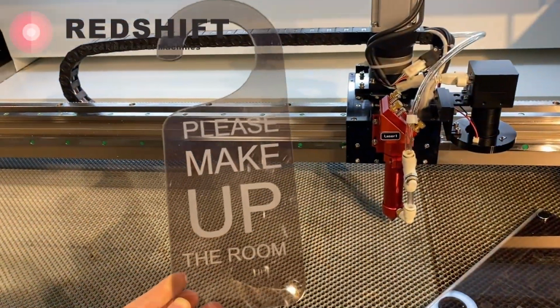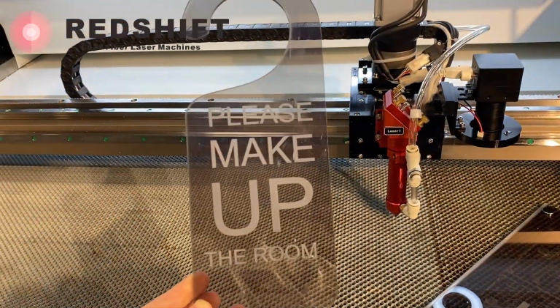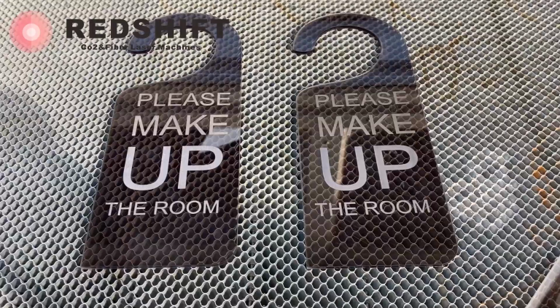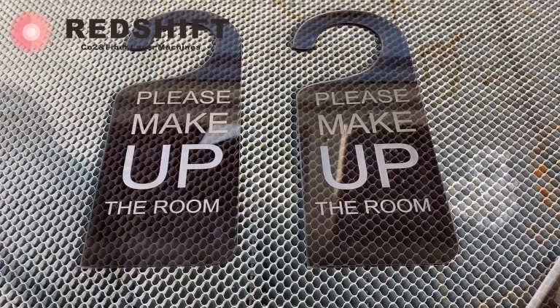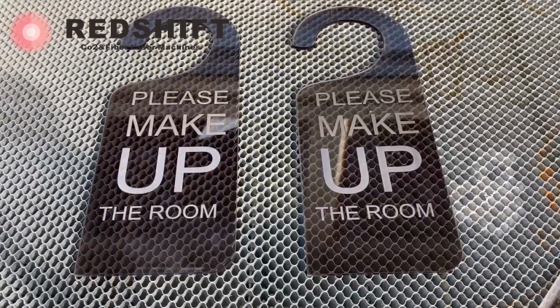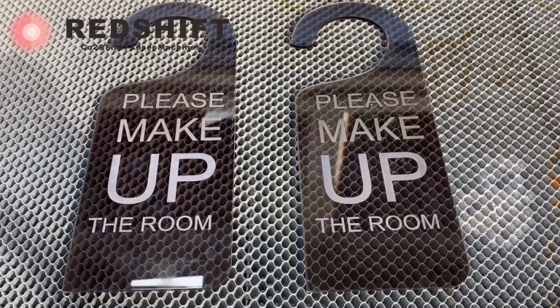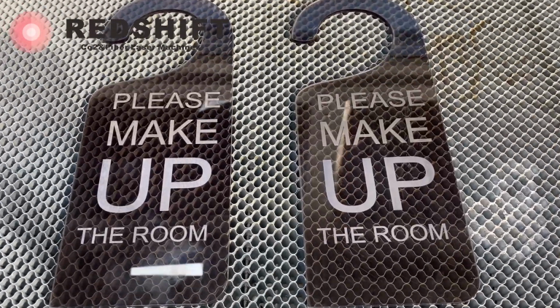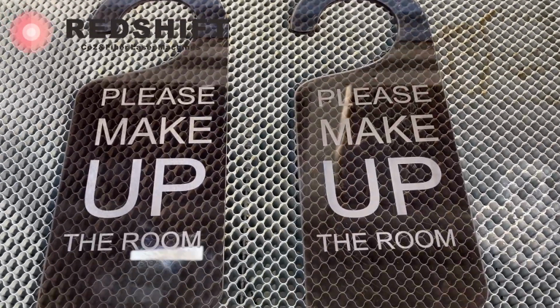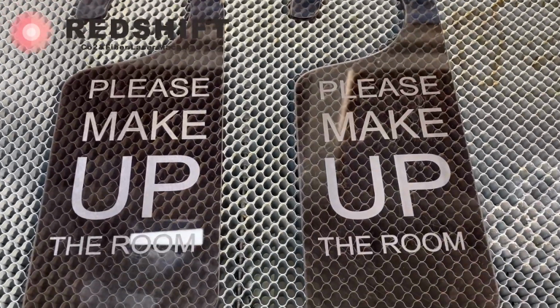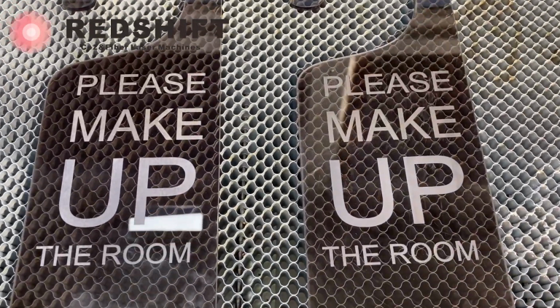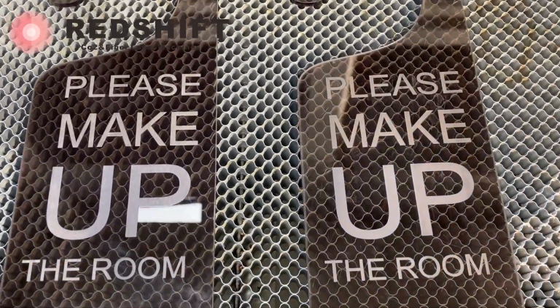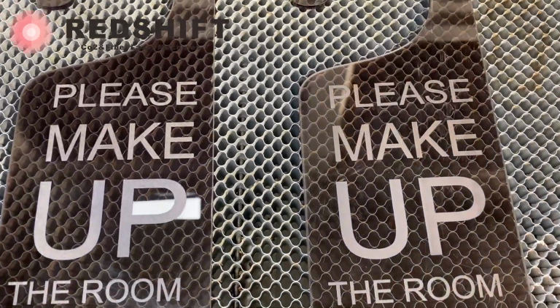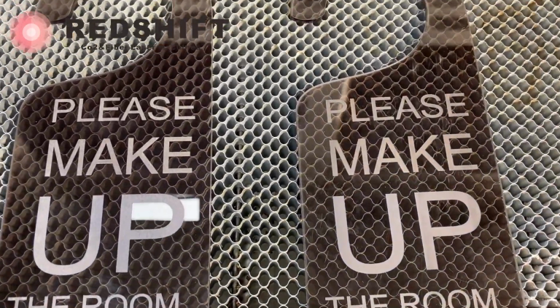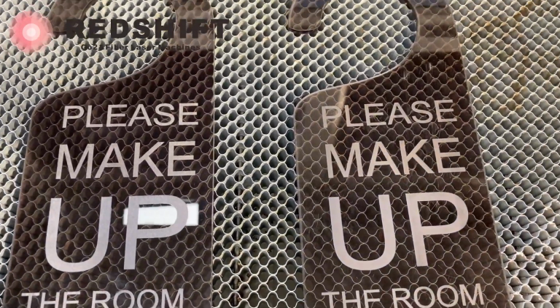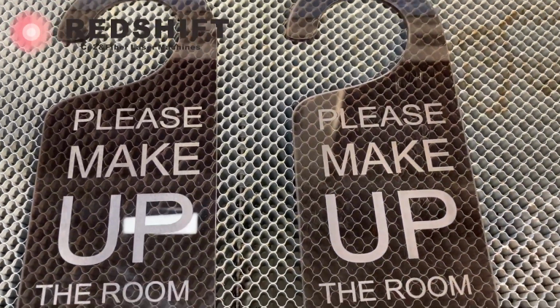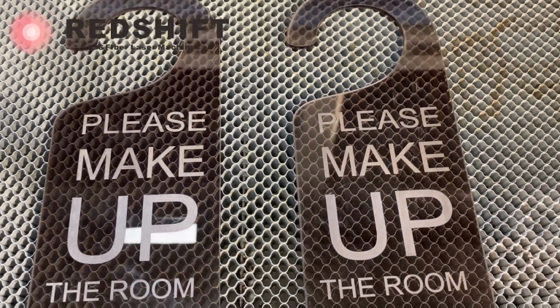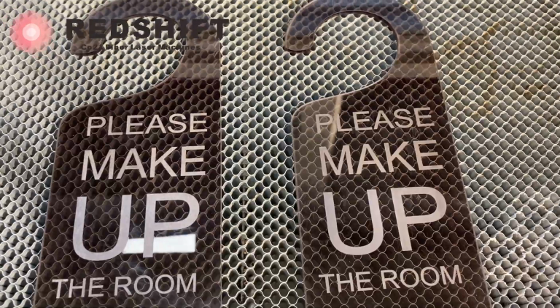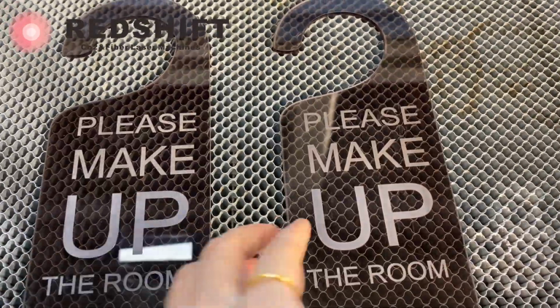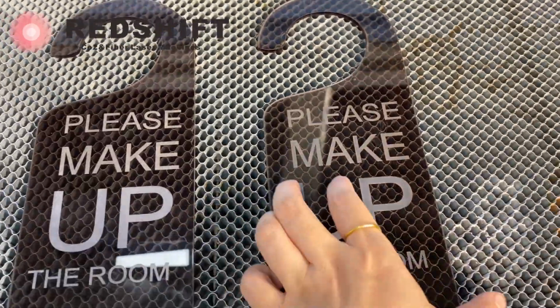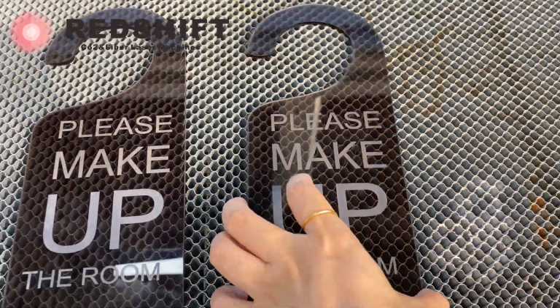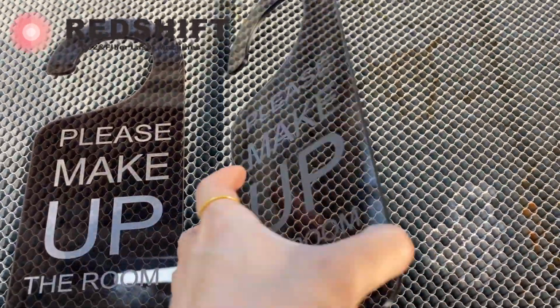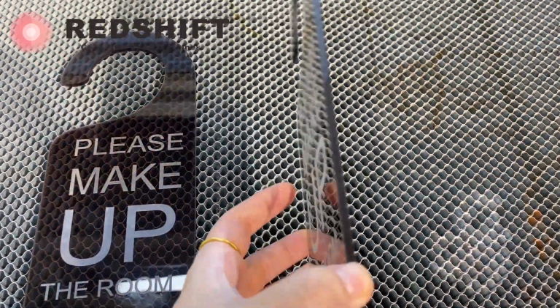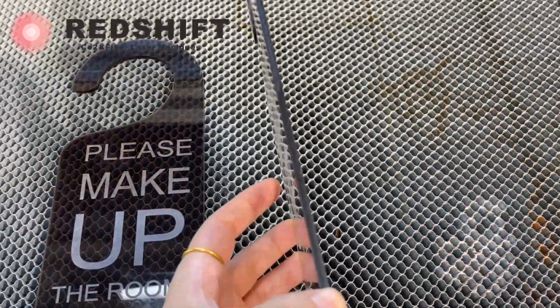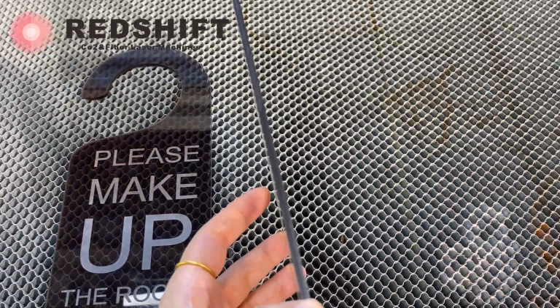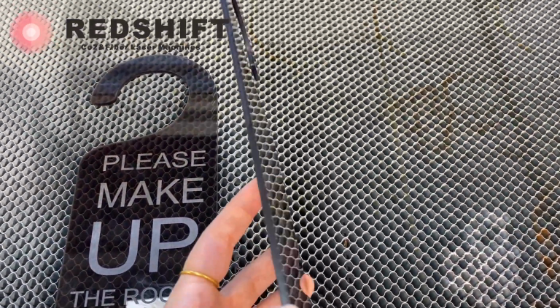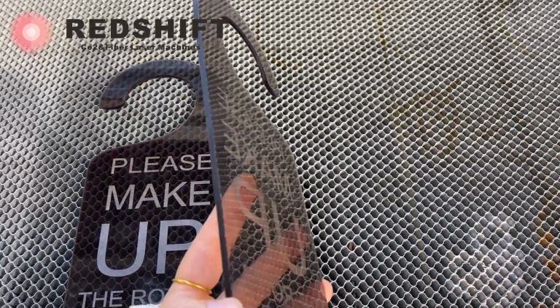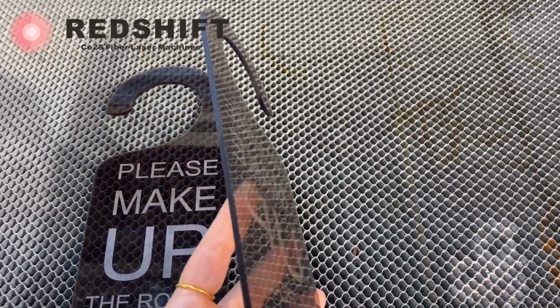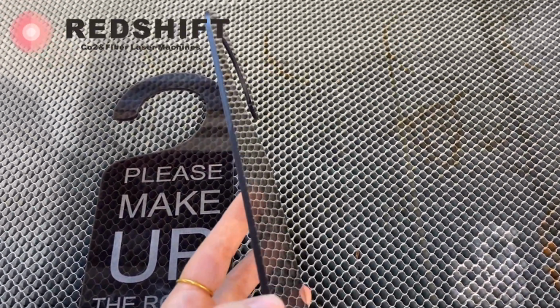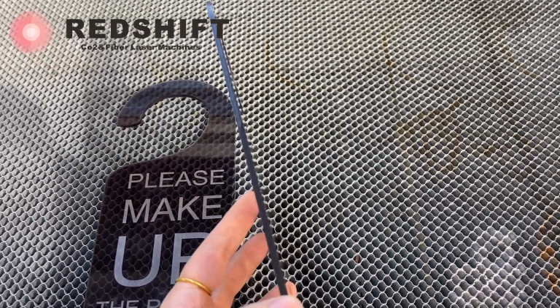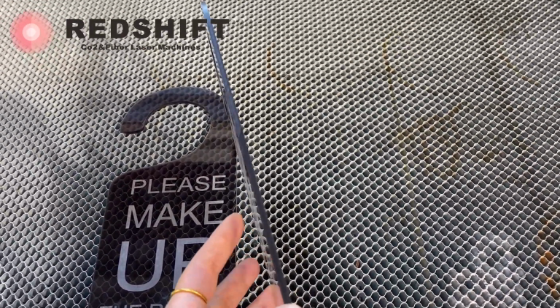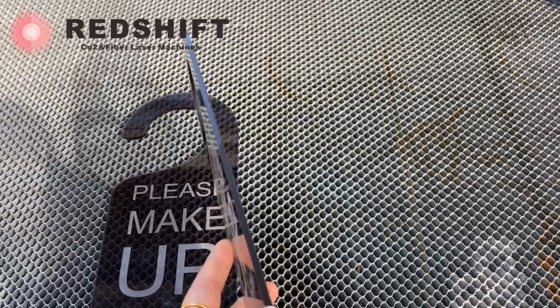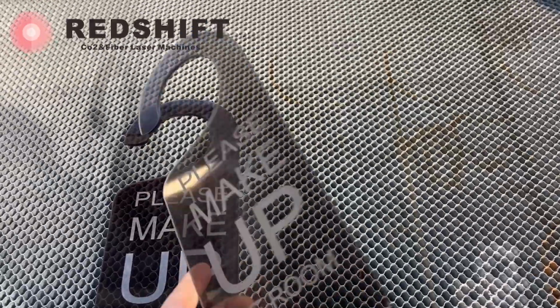Comparison of two engraving effects. The engraving depth varies due to the laser power level. Laser cutting acrylic produces glossy, crystal clear edges without post-processing.